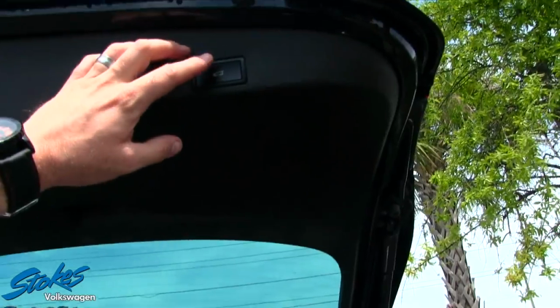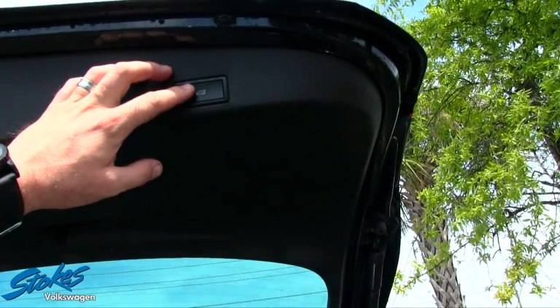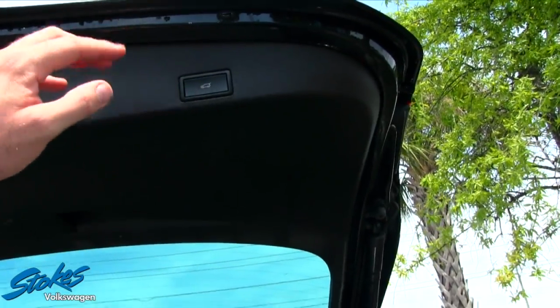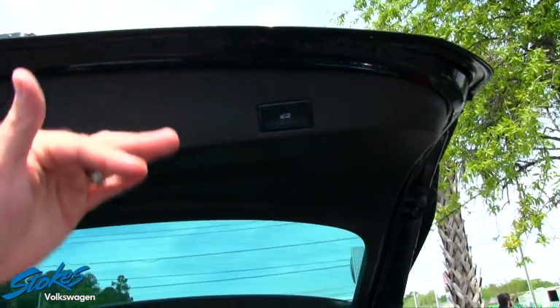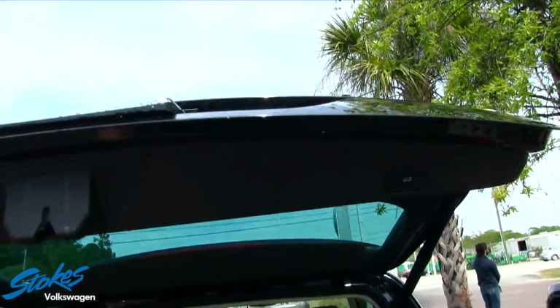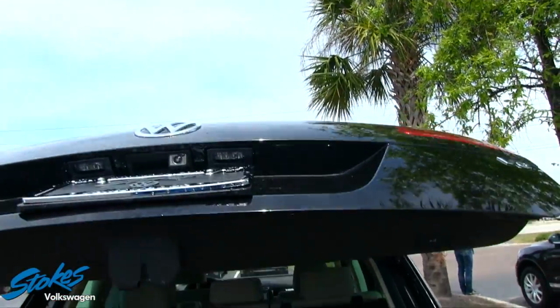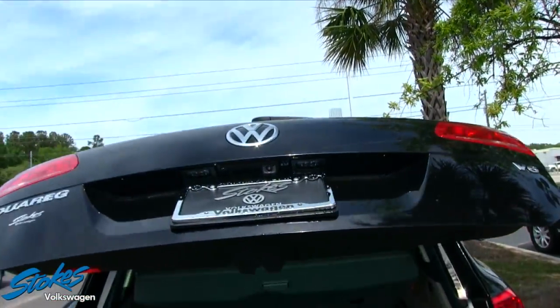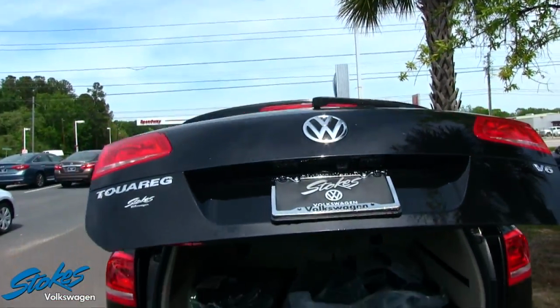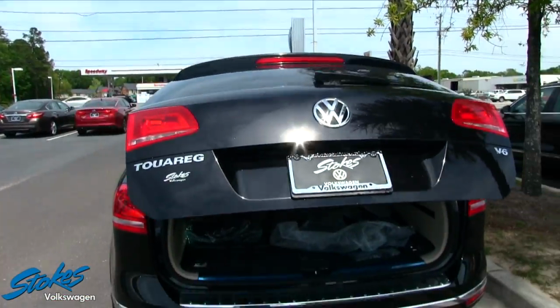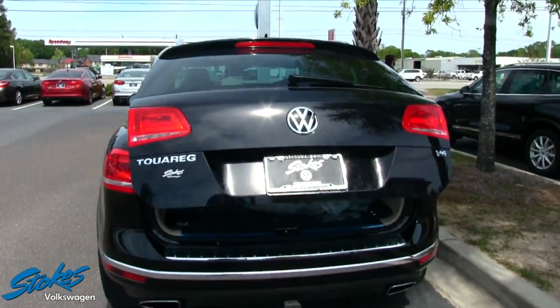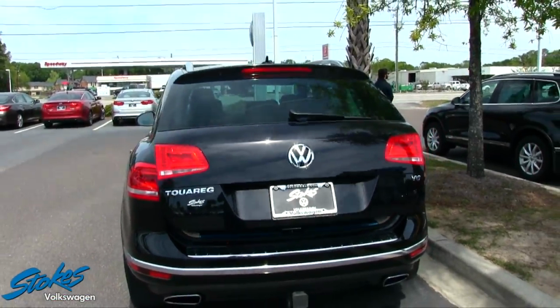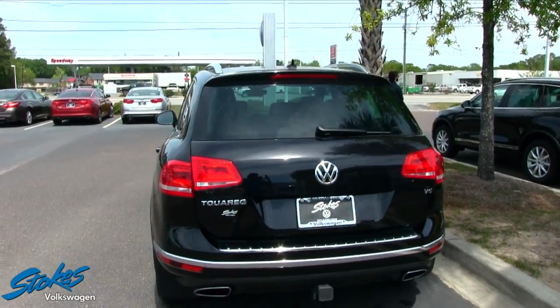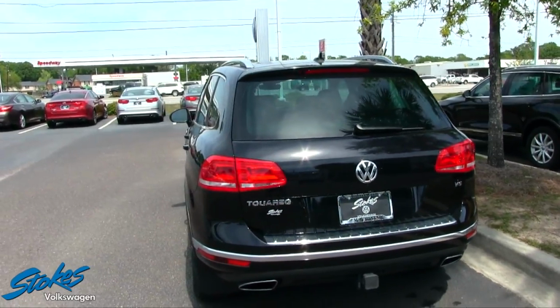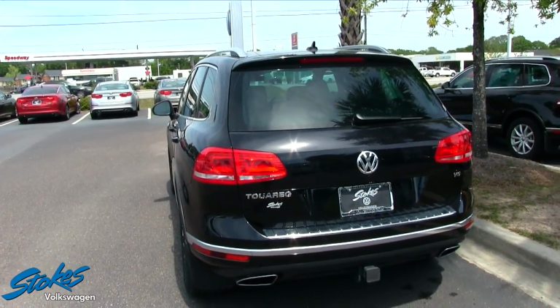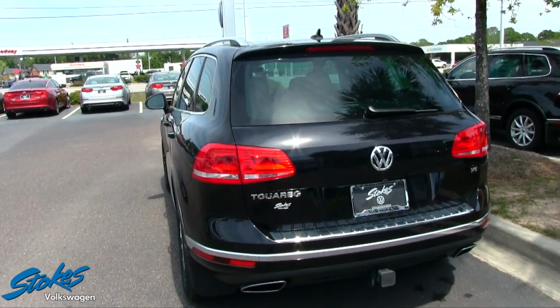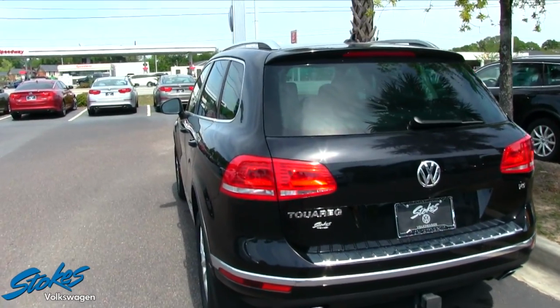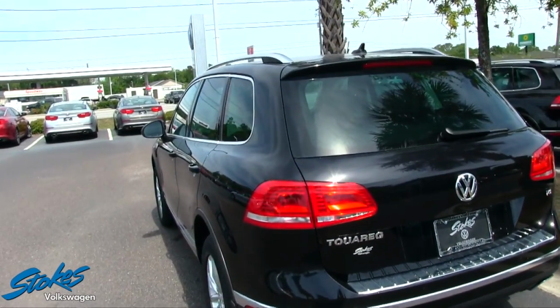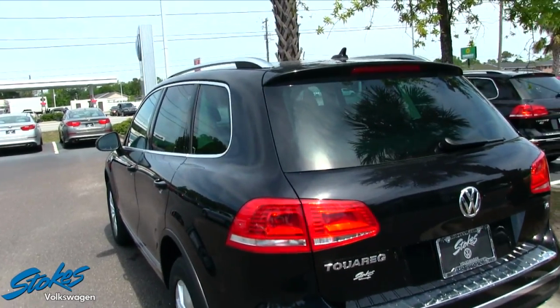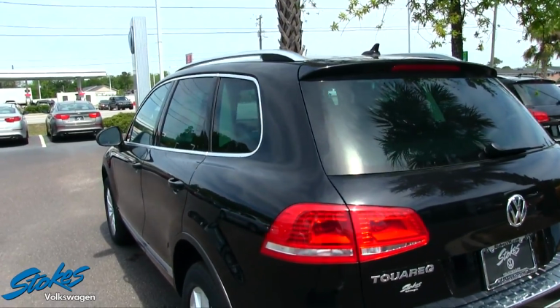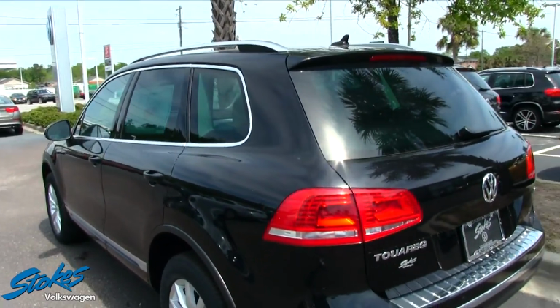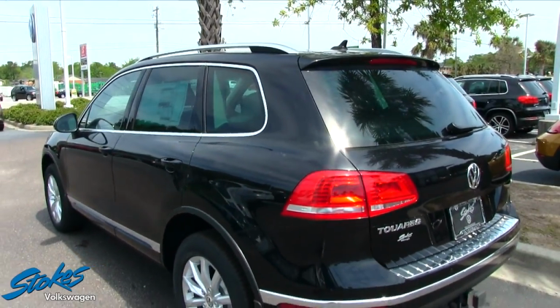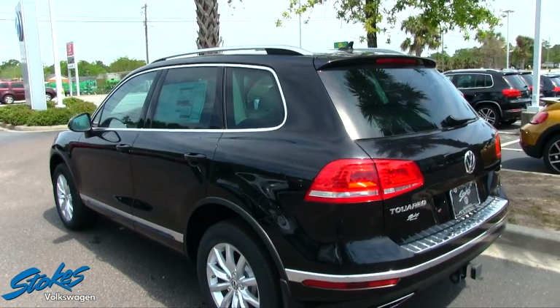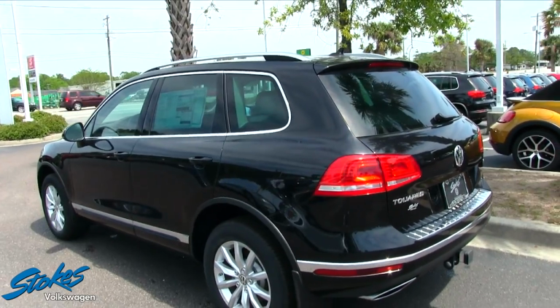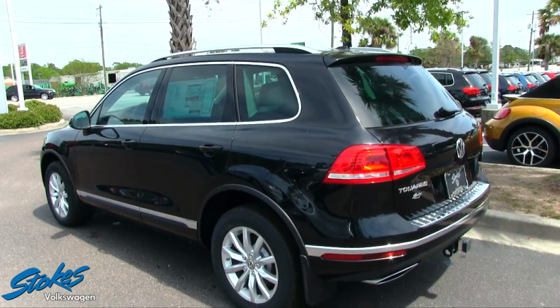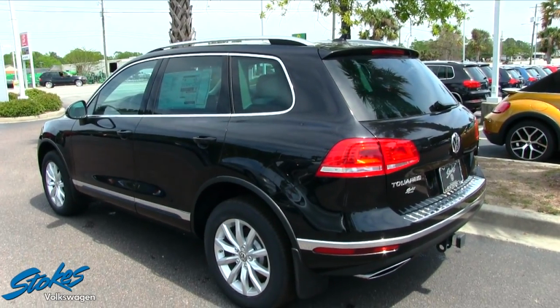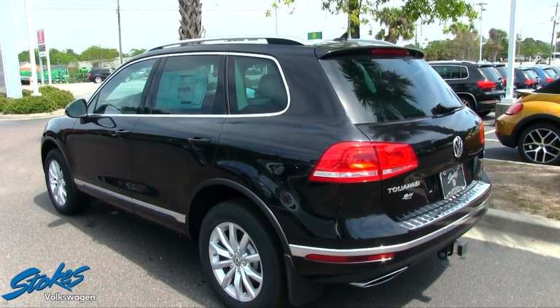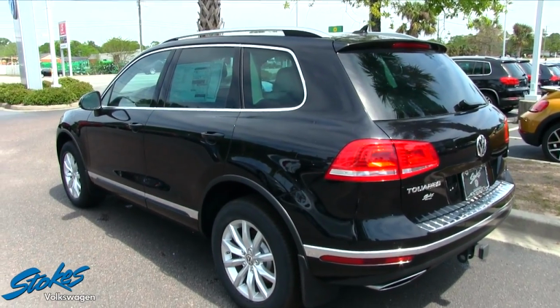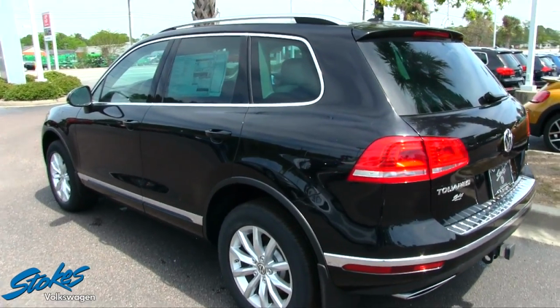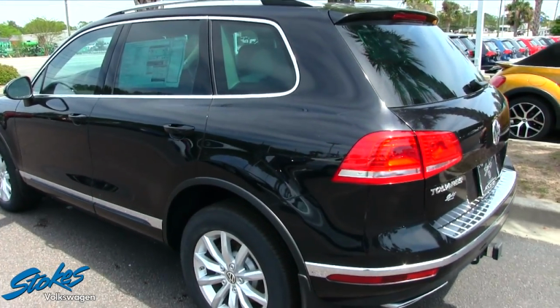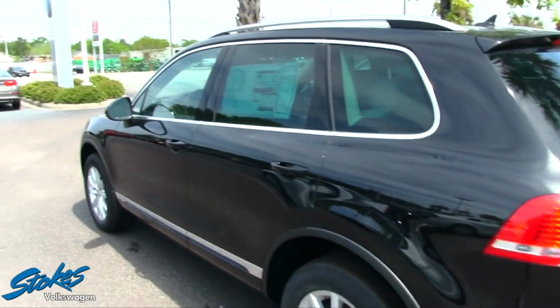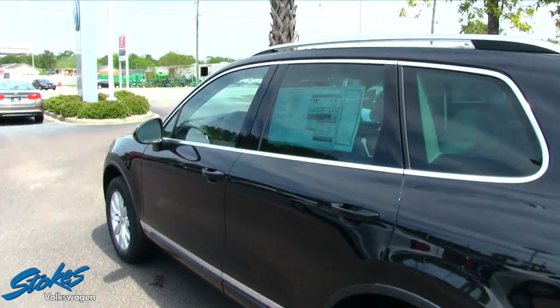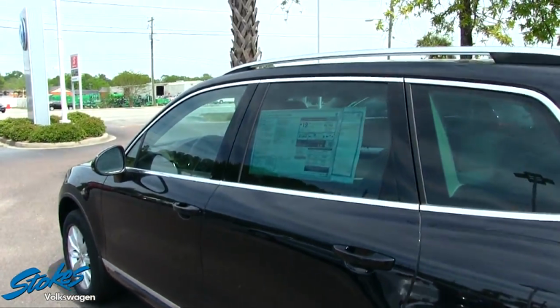You can also hit this button here and that will drop down the rear power tailgate, which is a great feature. A lot of busy moms and dads would really love to have that power tailgate feature. There is also a tow package in the rear as well.